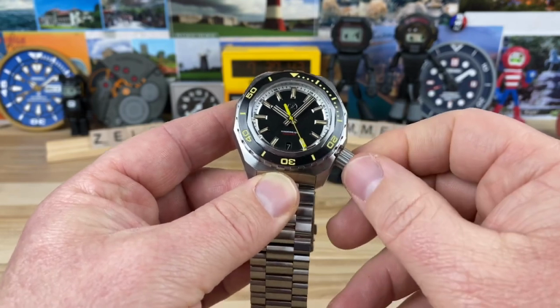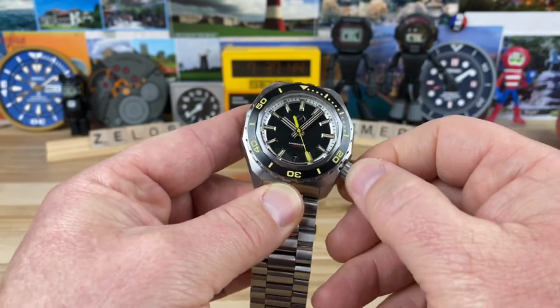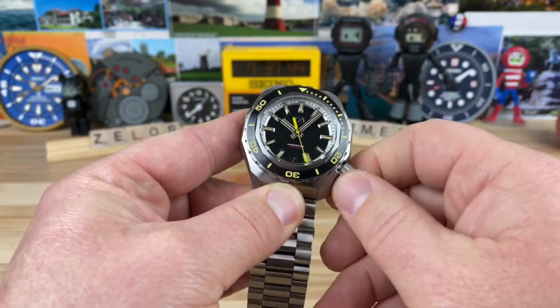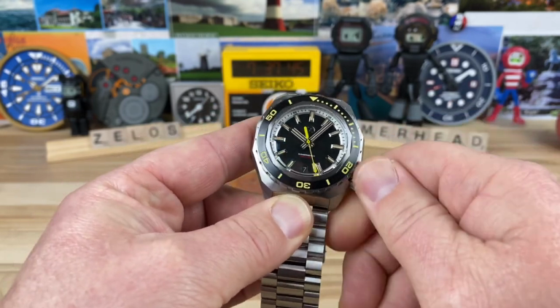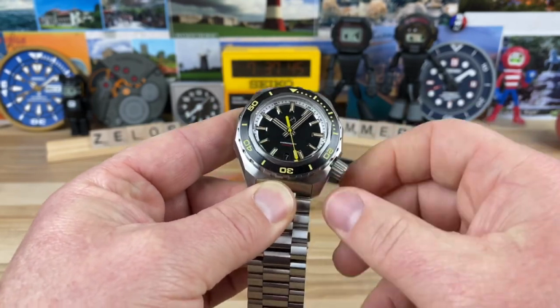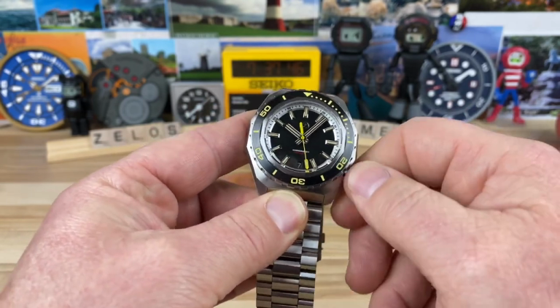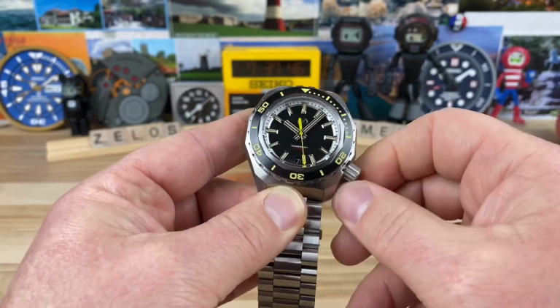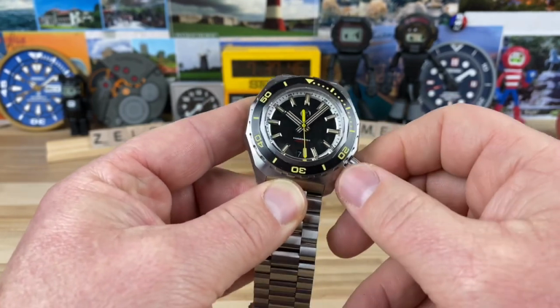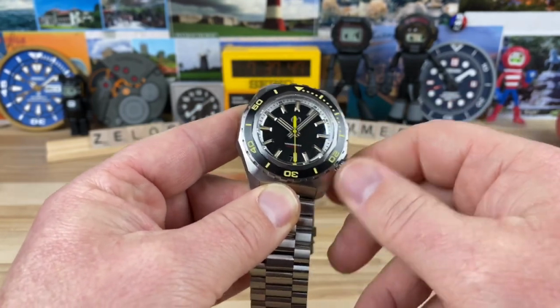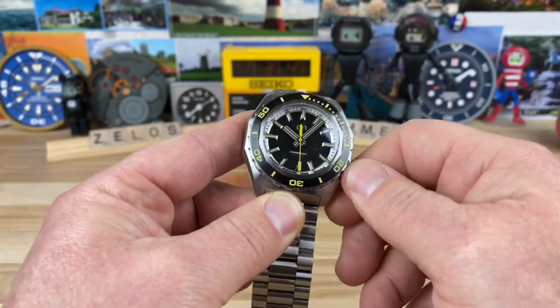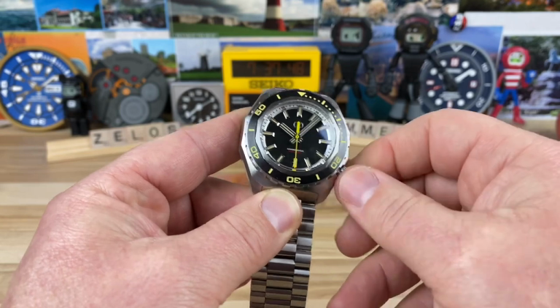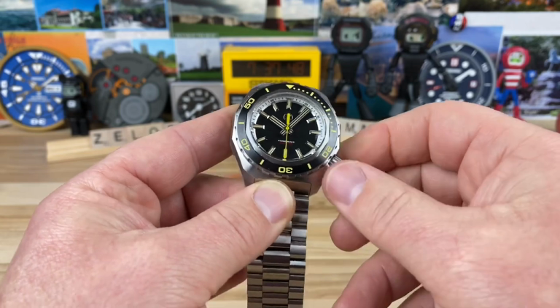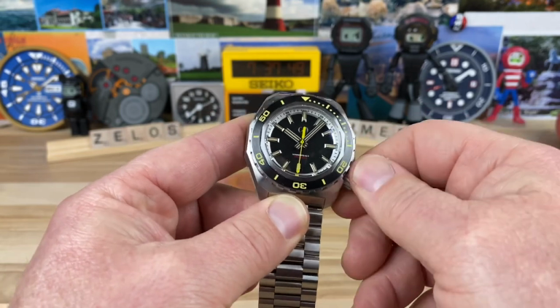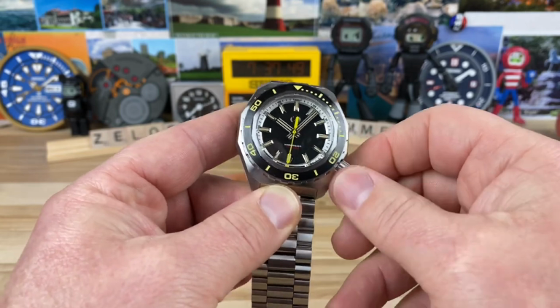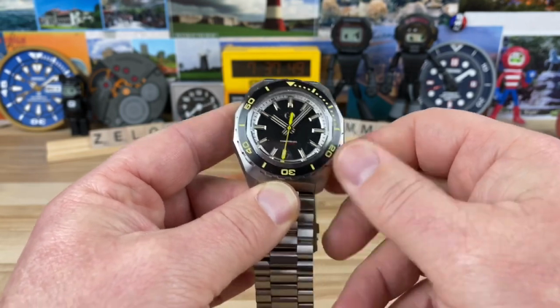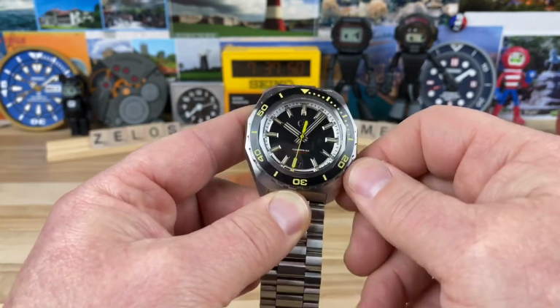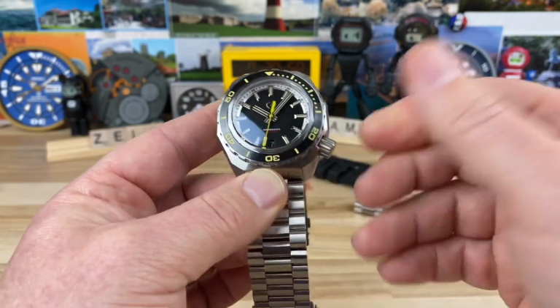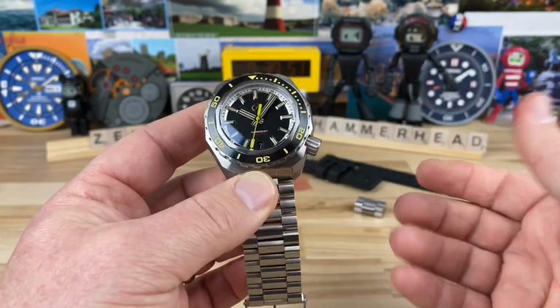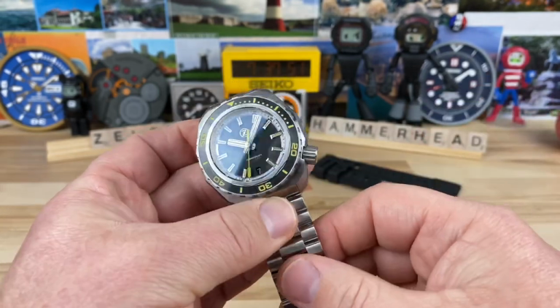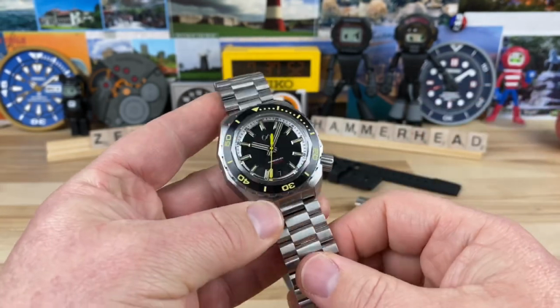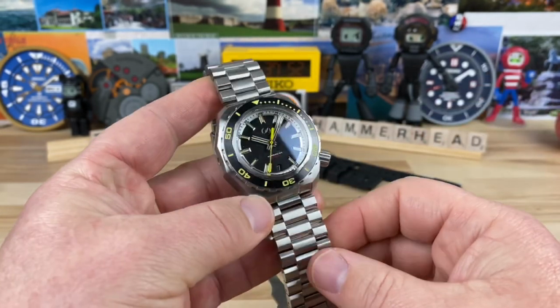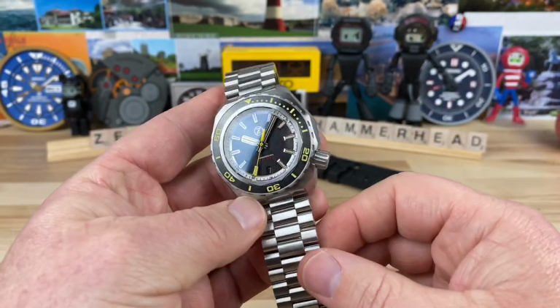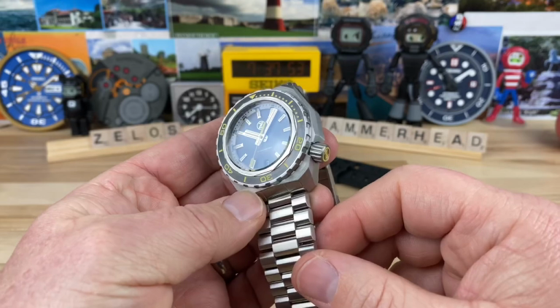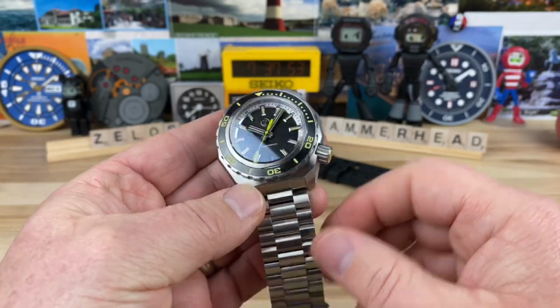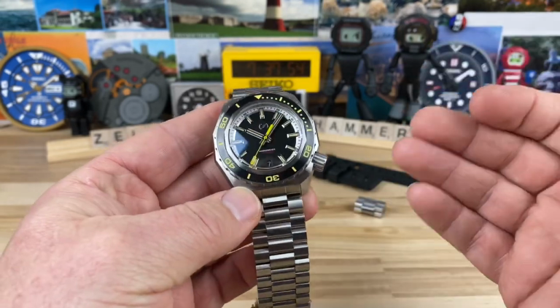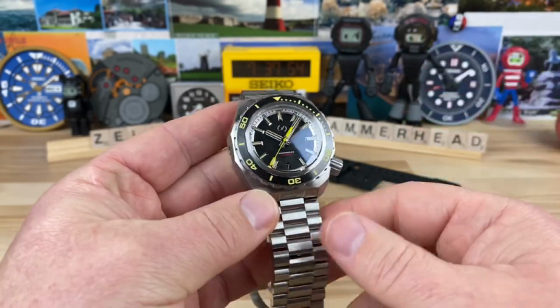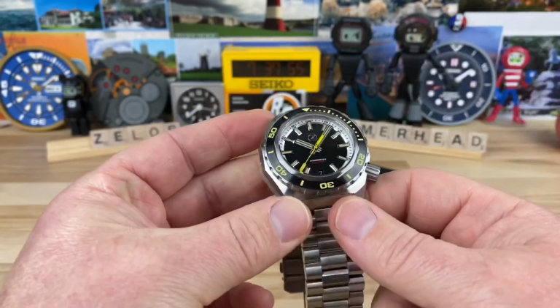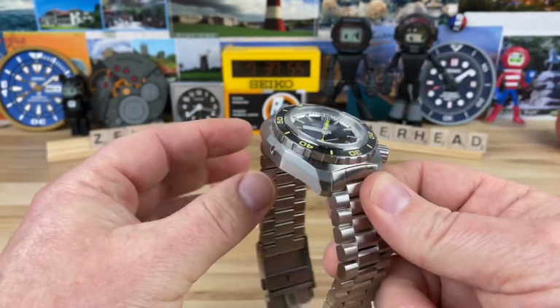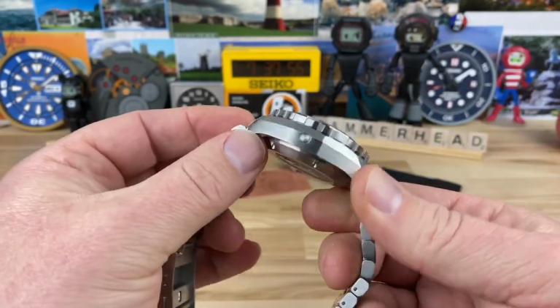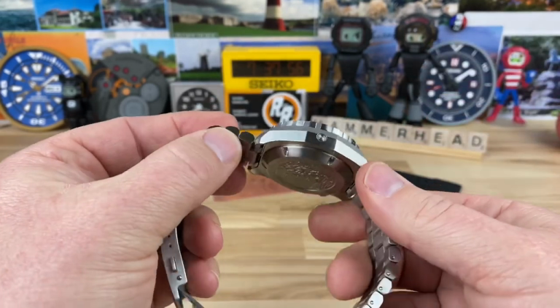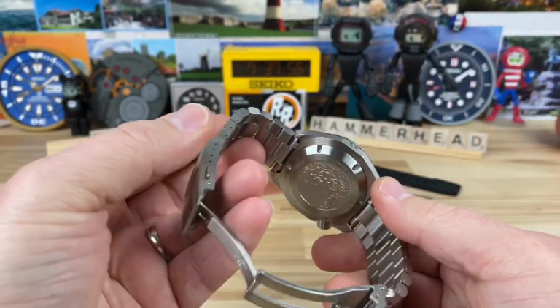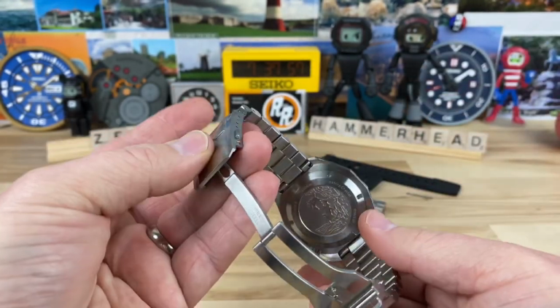I got a full wind on this and threw it on the timegrapher. It's running at negative one second — that's a dial-up check. I didn't check a bunch of other positions, but negative one second right out of the box is pretty dang good for an NH35.